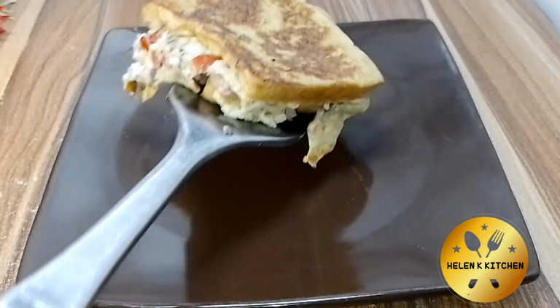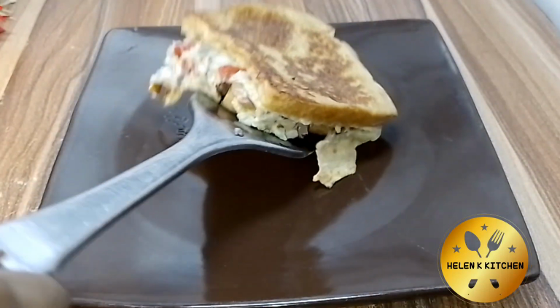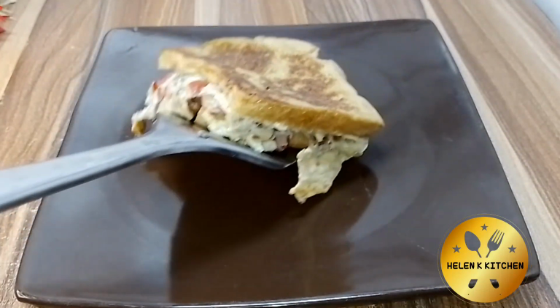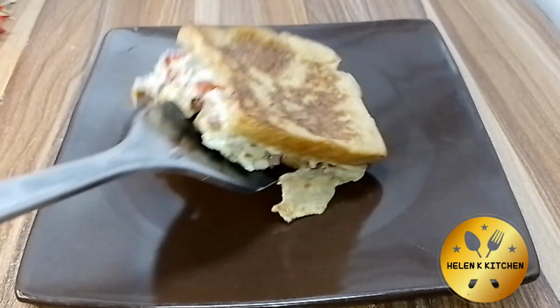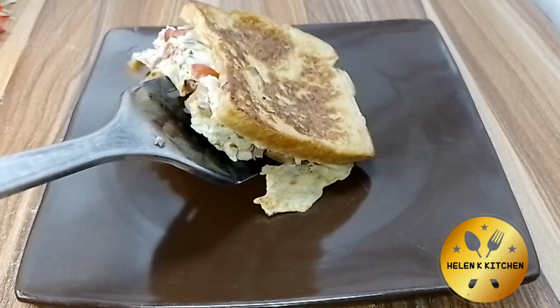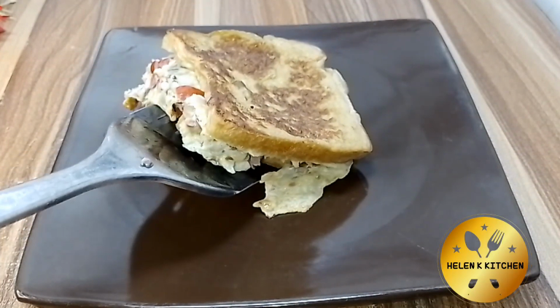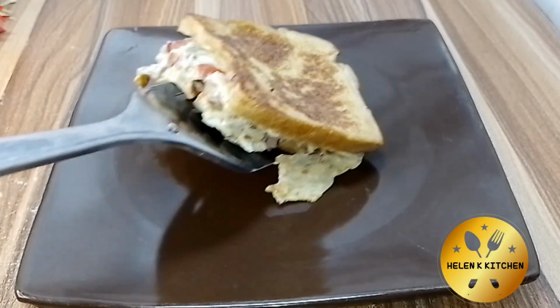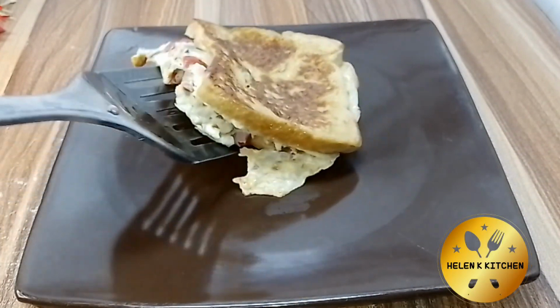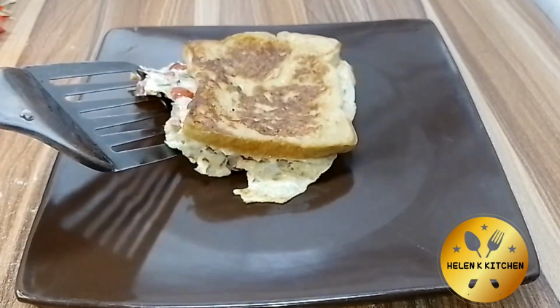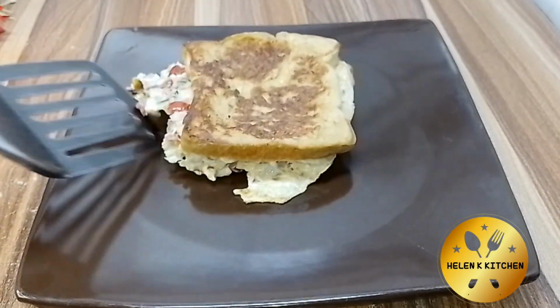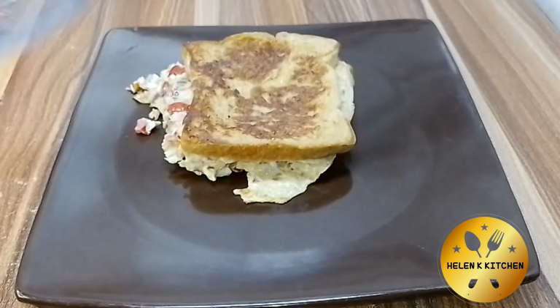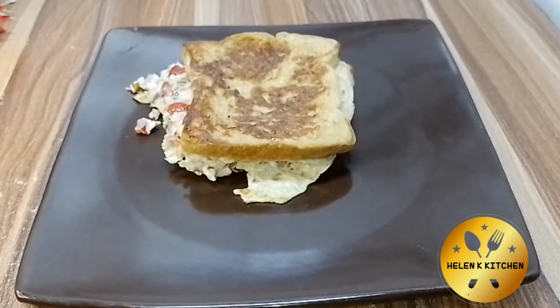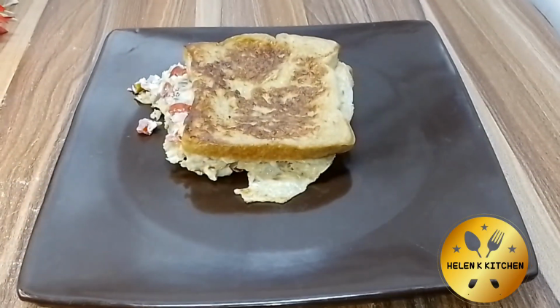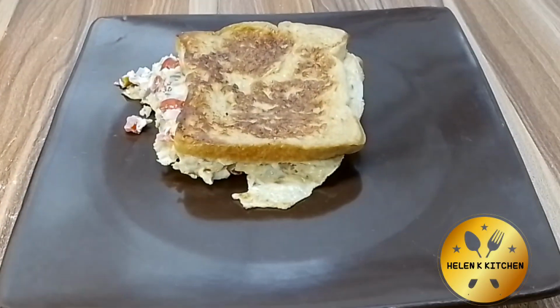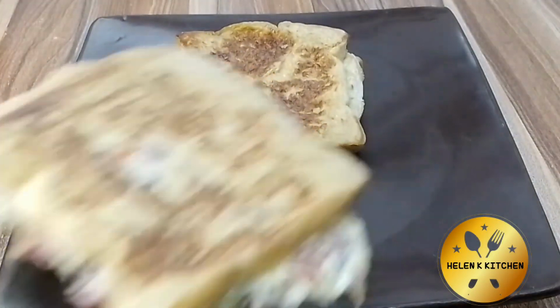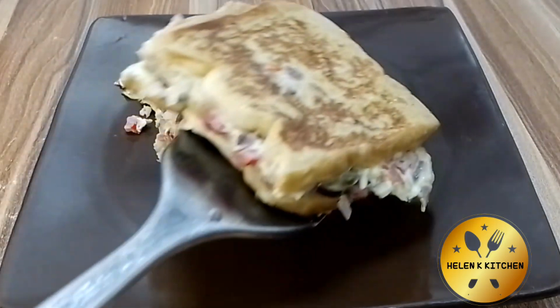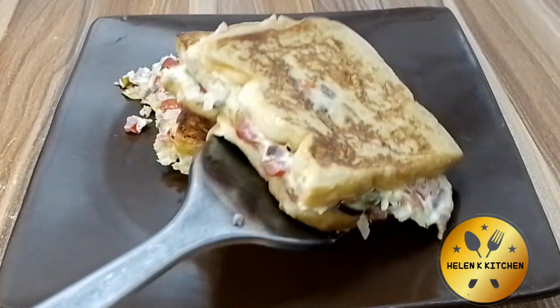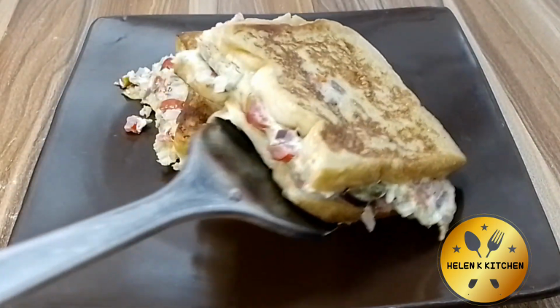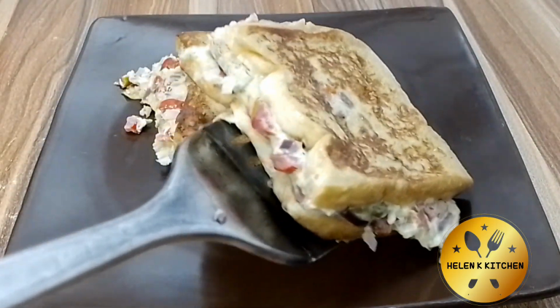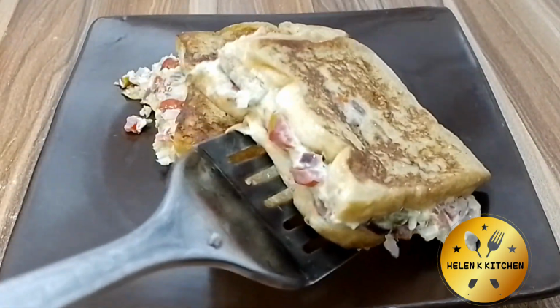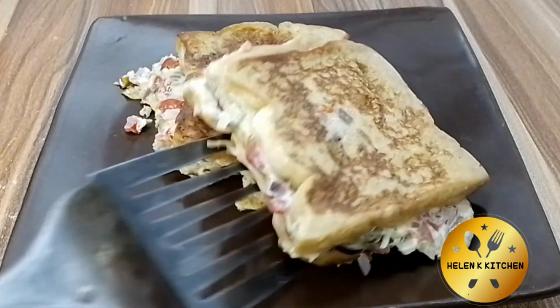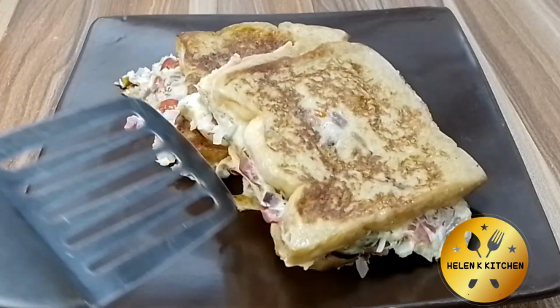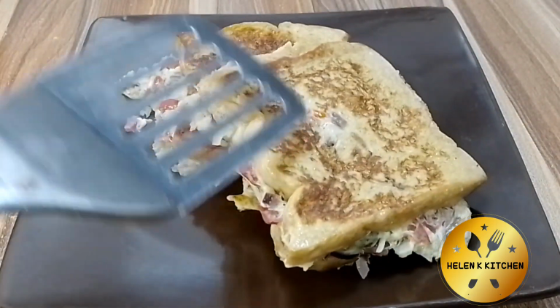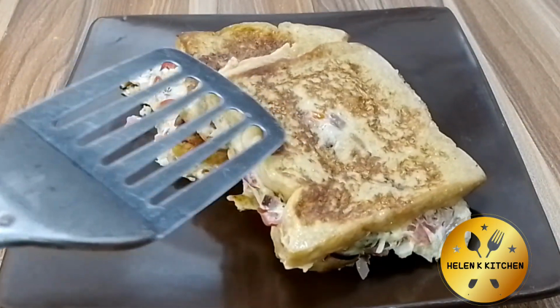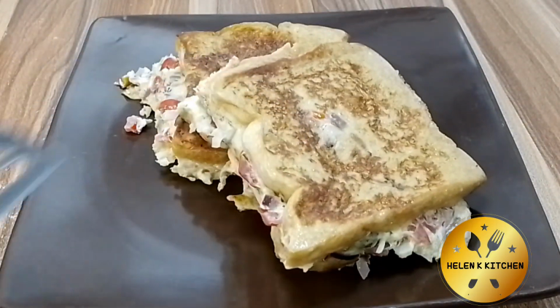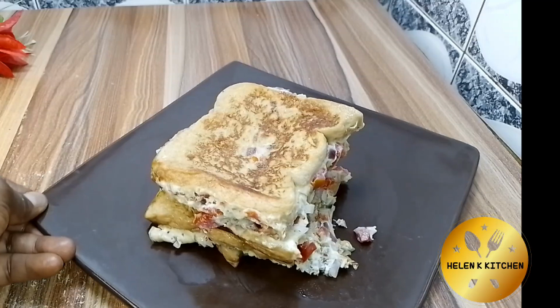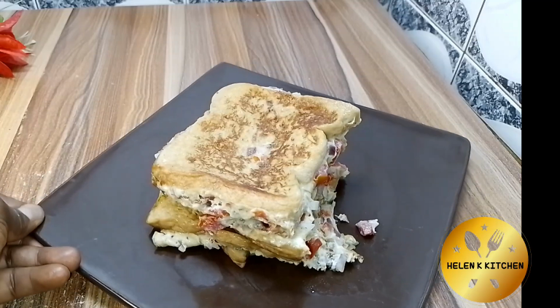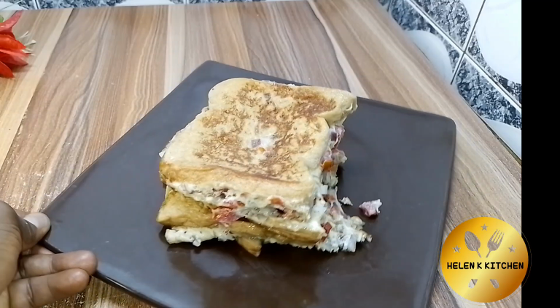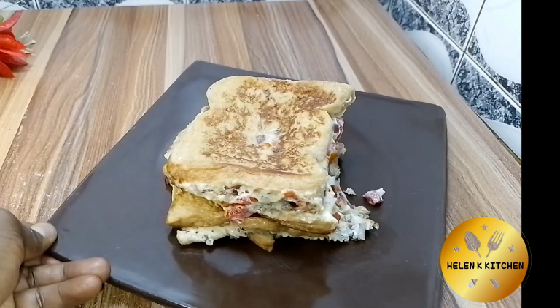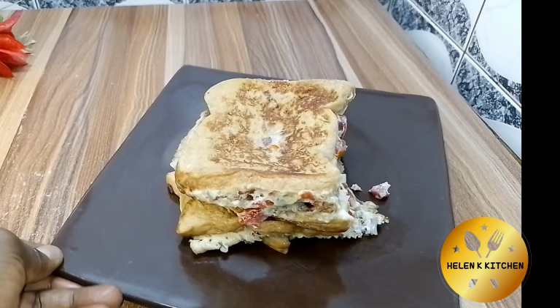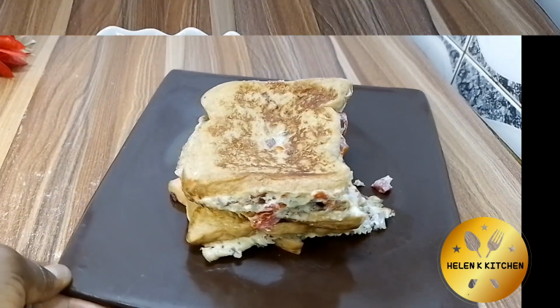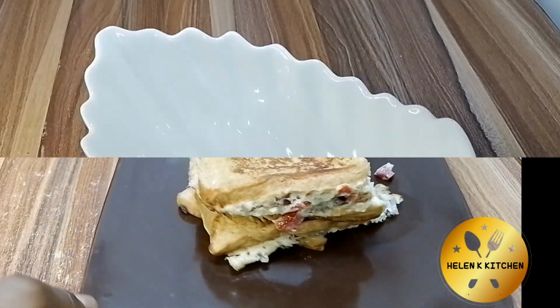Hello guys, I hope you're doing well. Today I'm going to be showing you how to make this simple breakfast. If you have egg and bread, bring them out and let's make it.